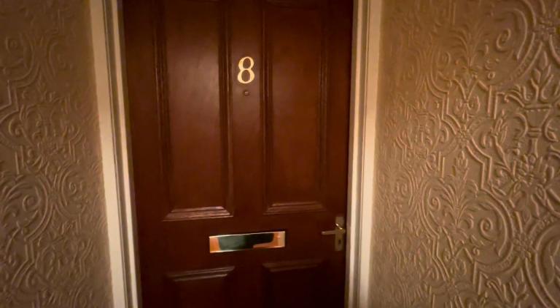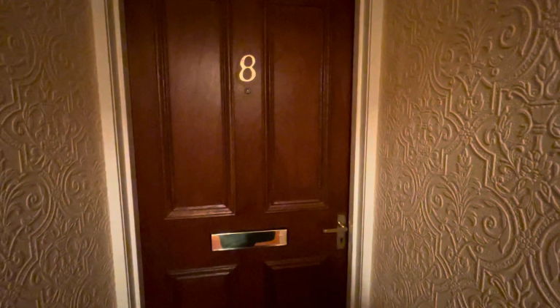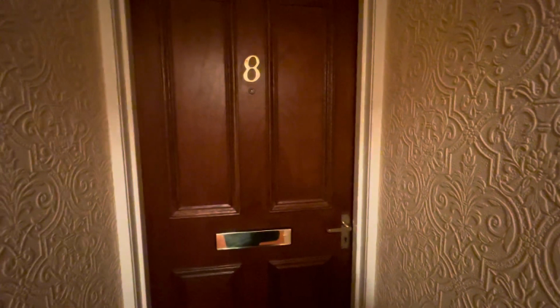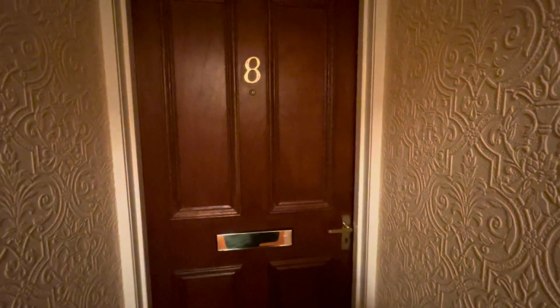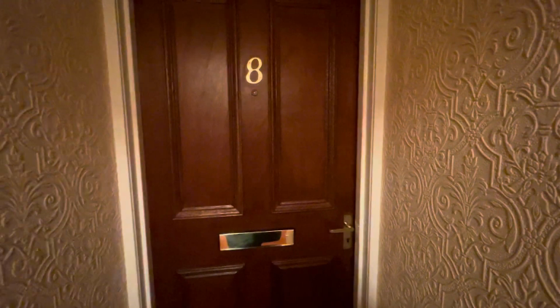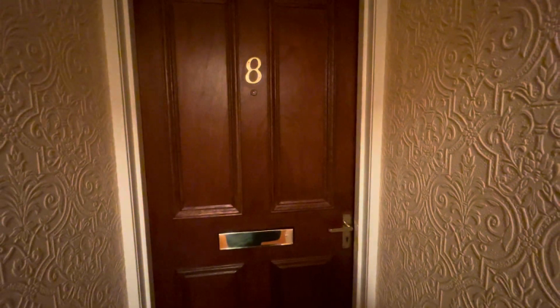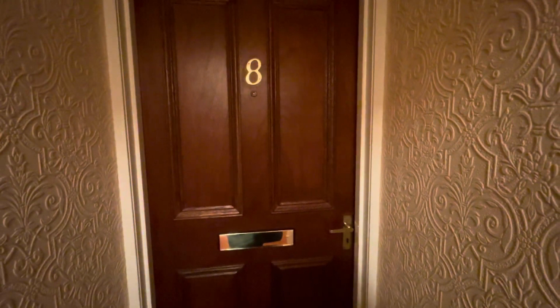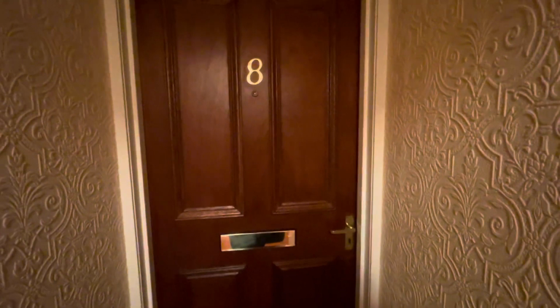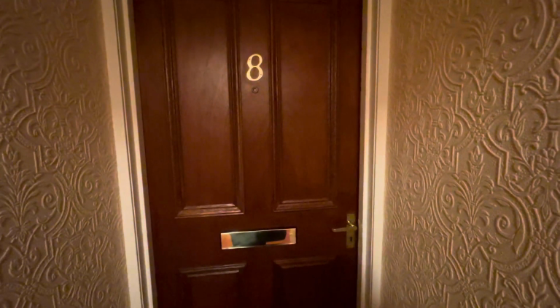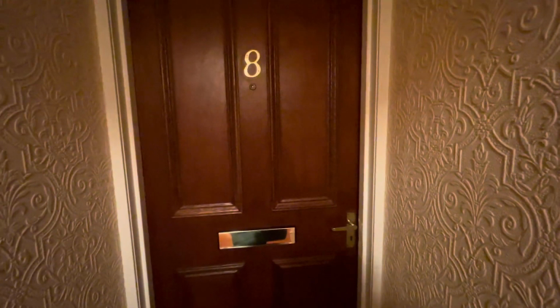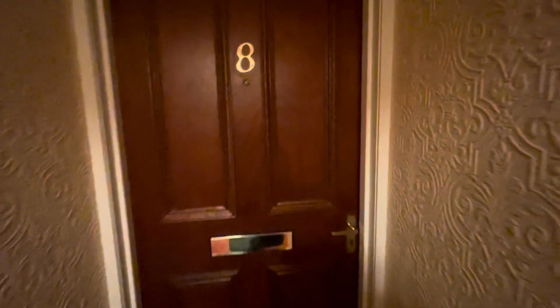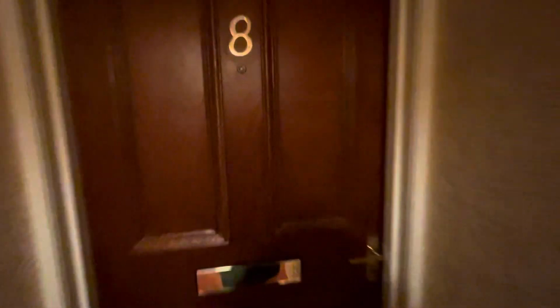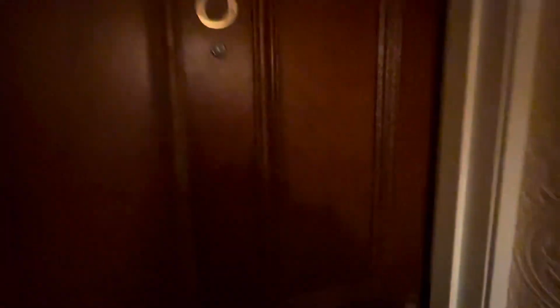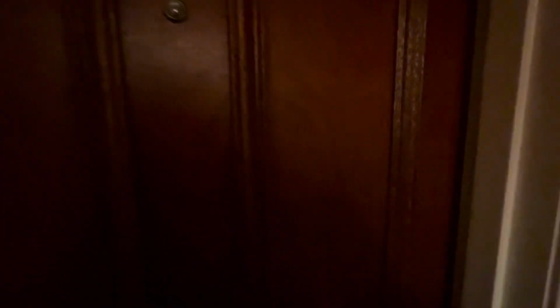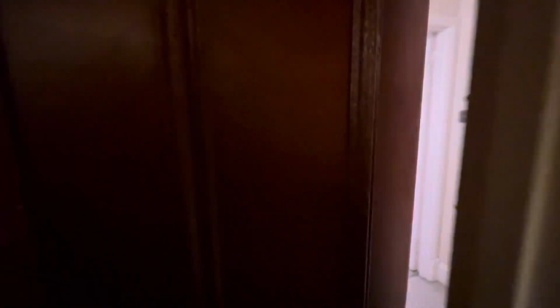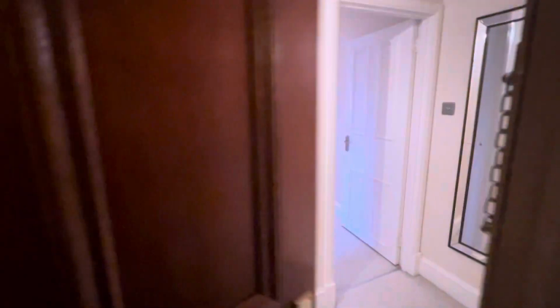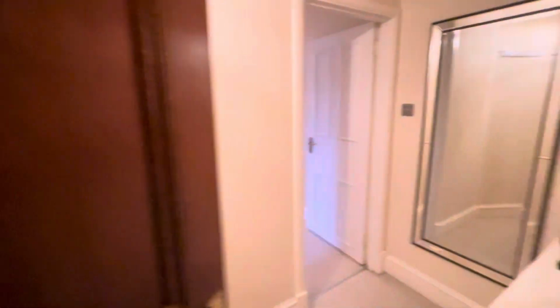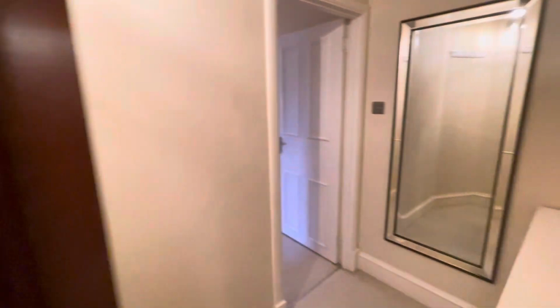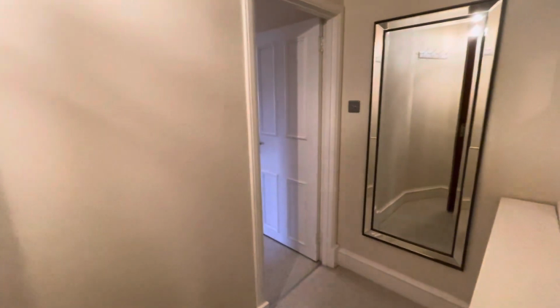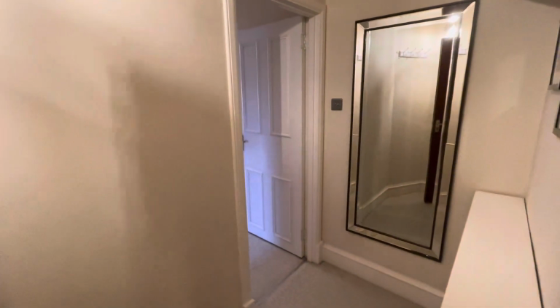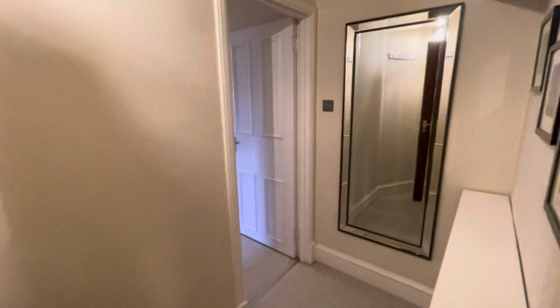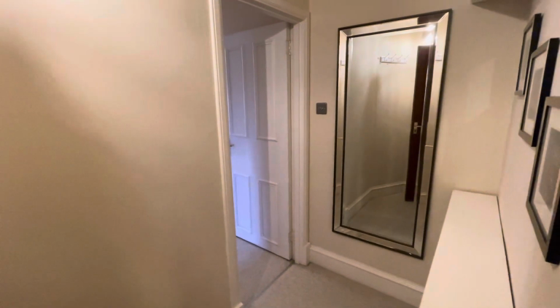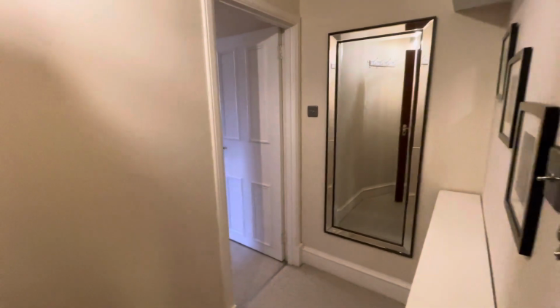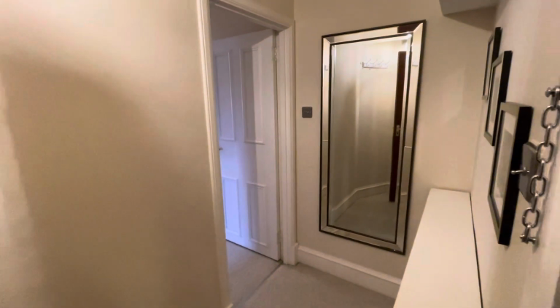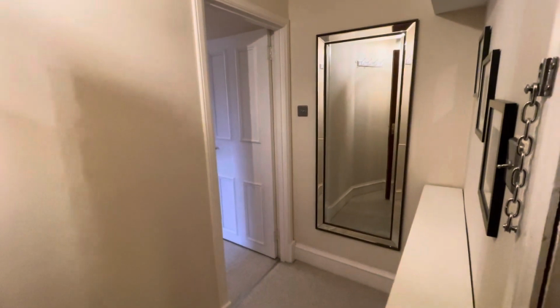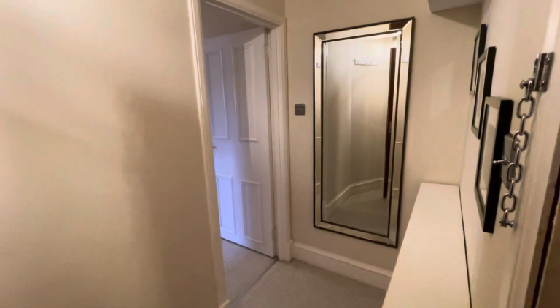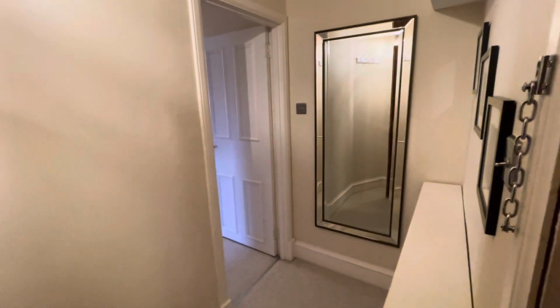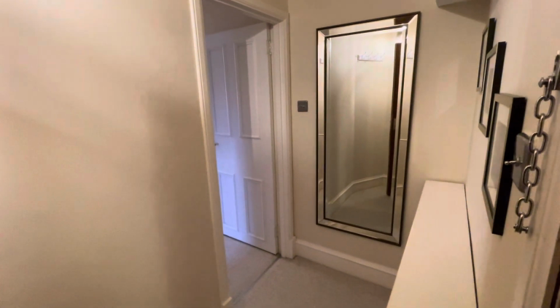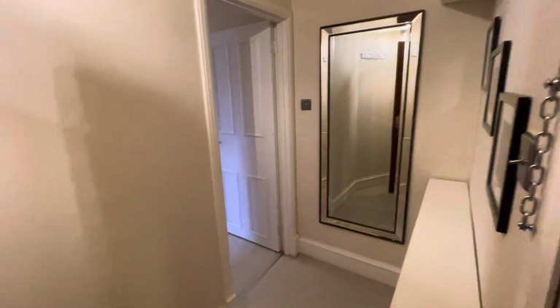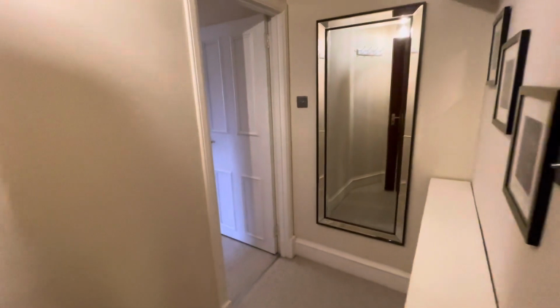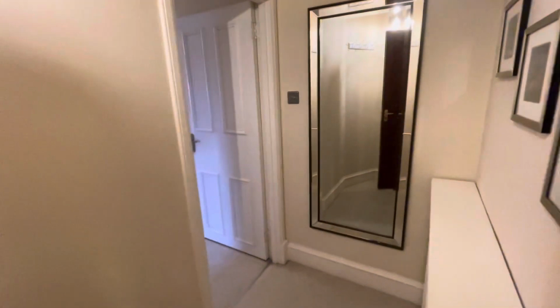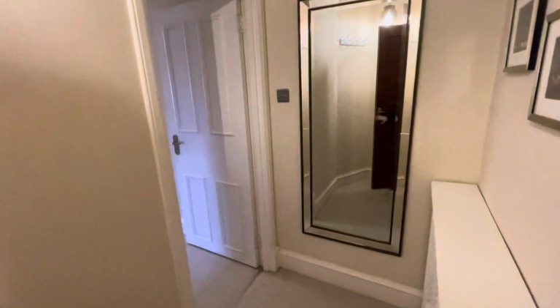Hello and welcome to the virtual tour of flat 8 at 11 Paul Muir Road. This is a top floor property, one bedroom flat, very modernly decorated throughout.